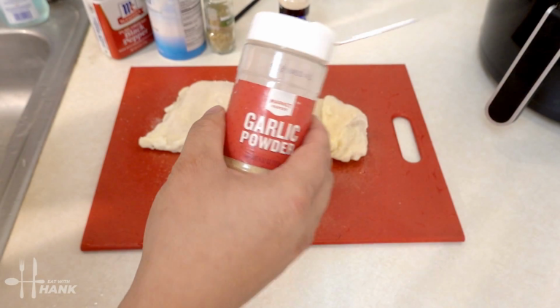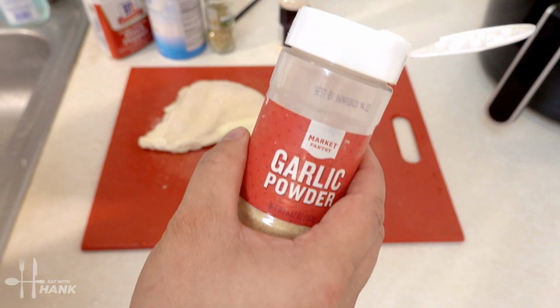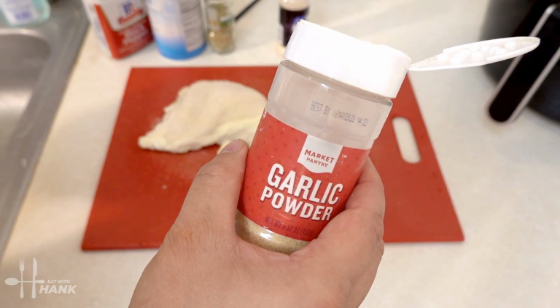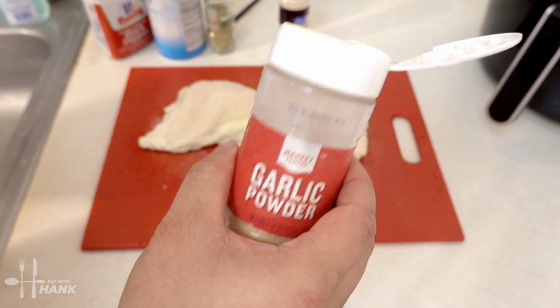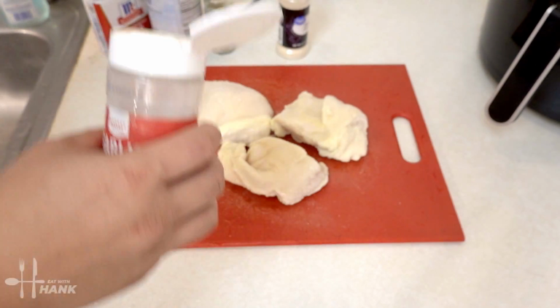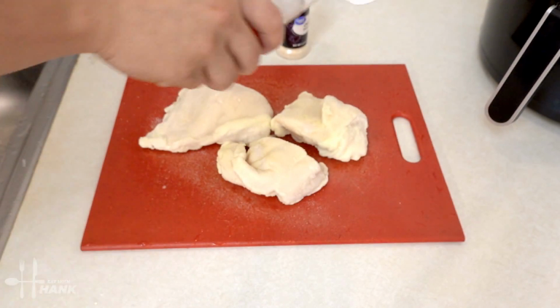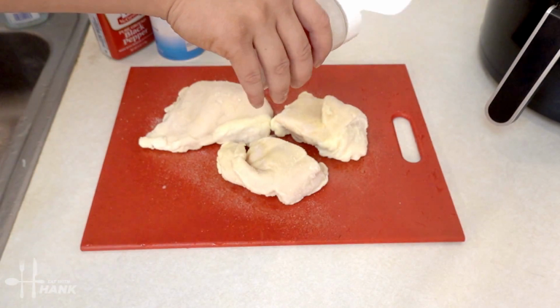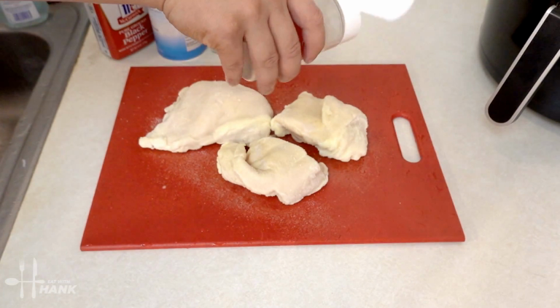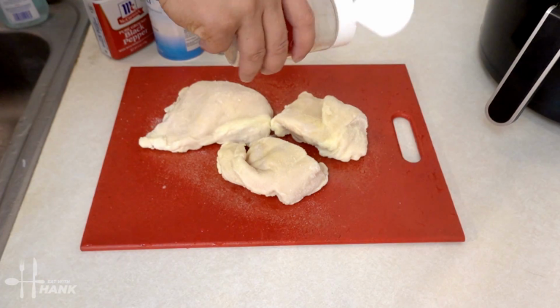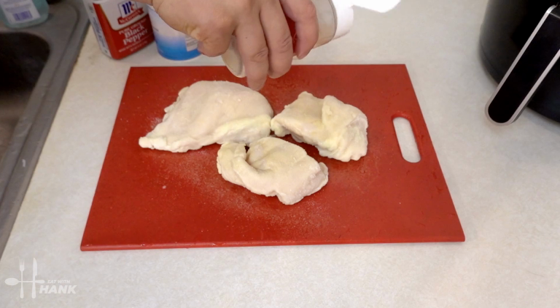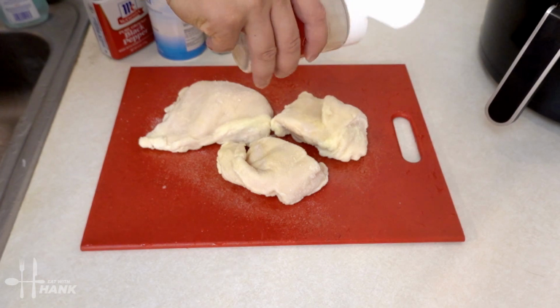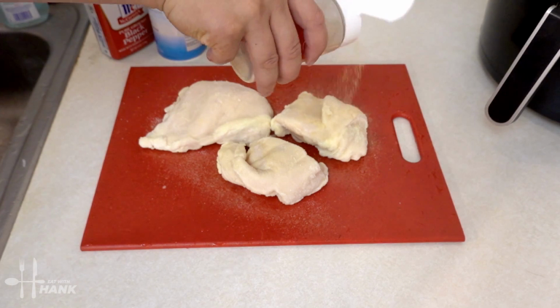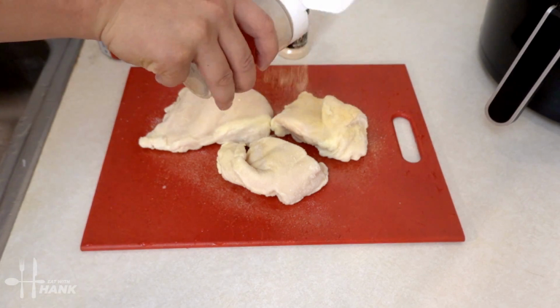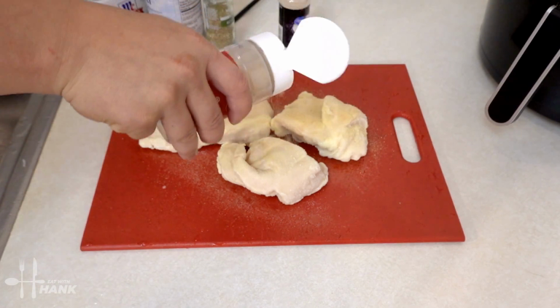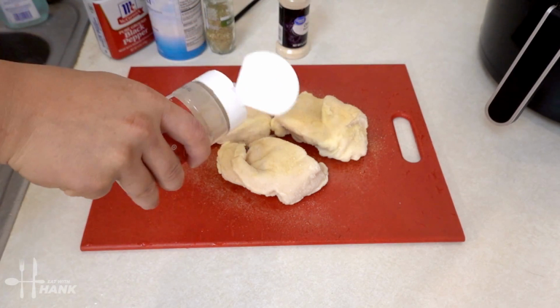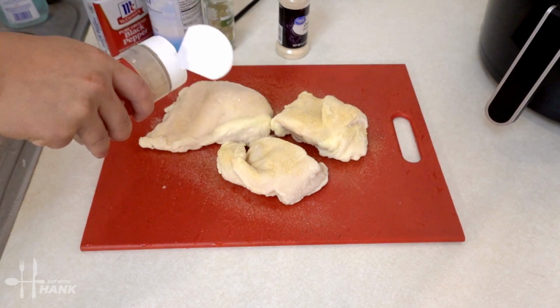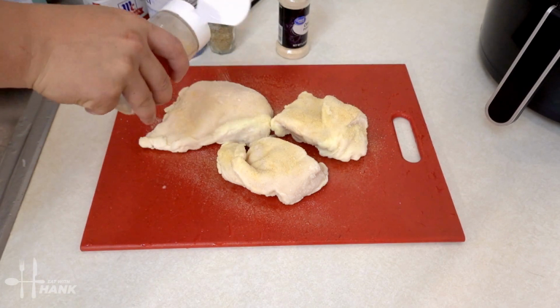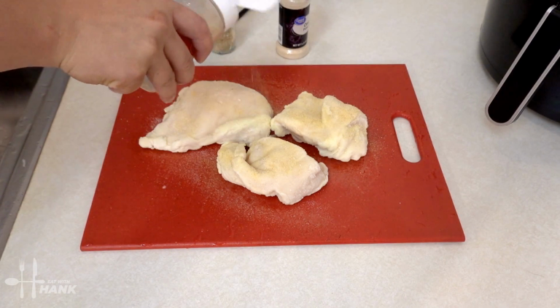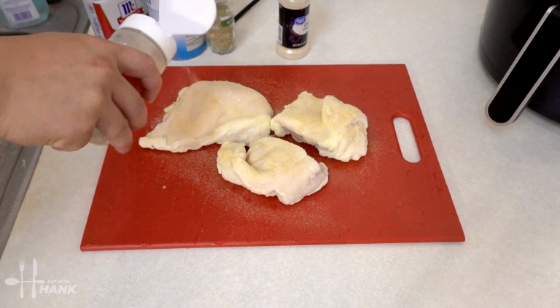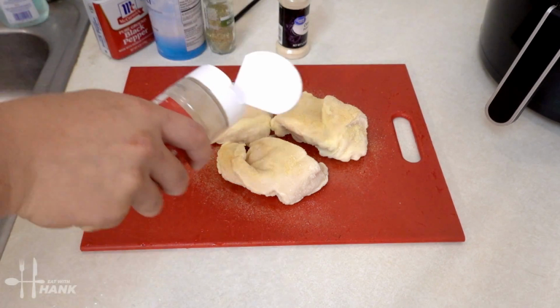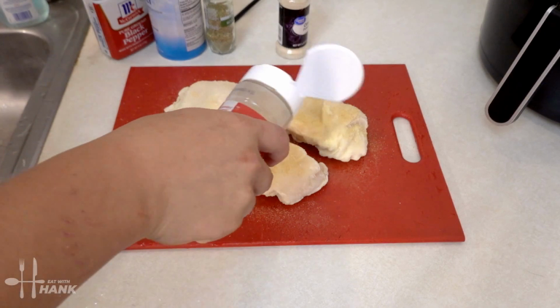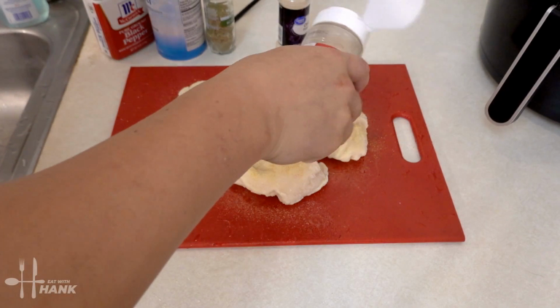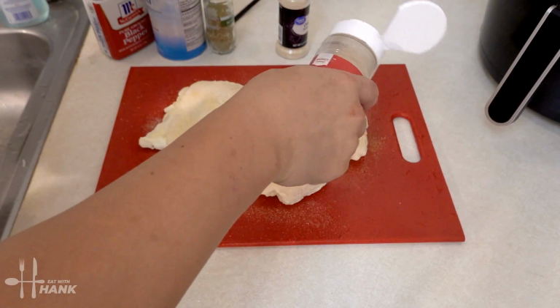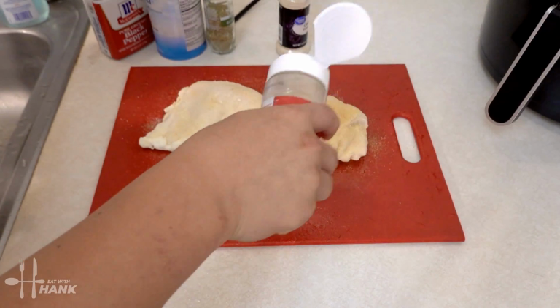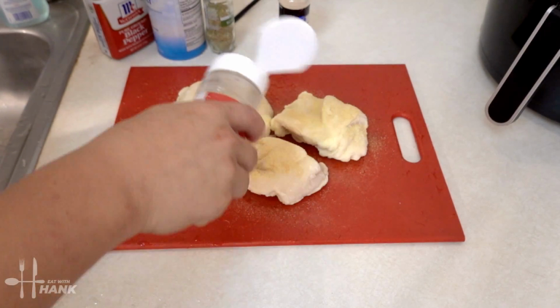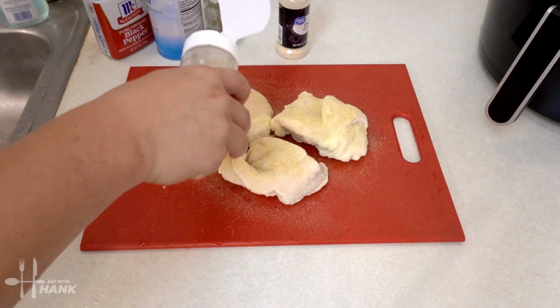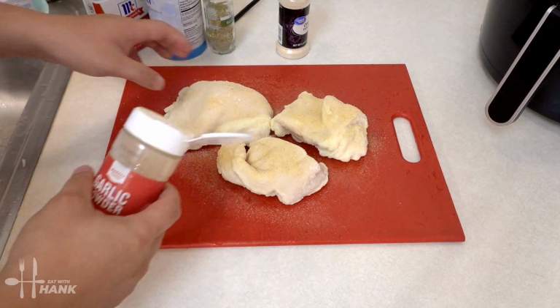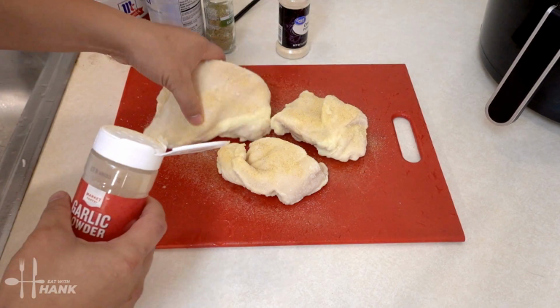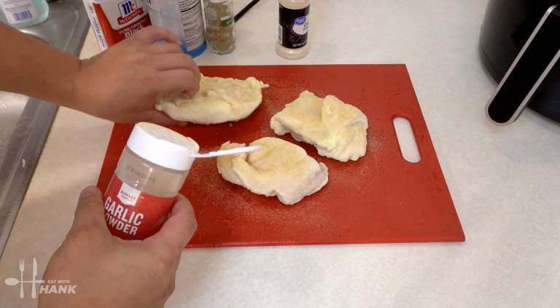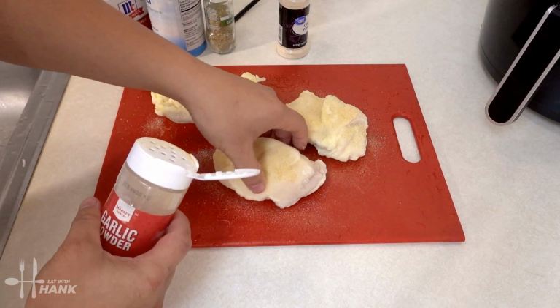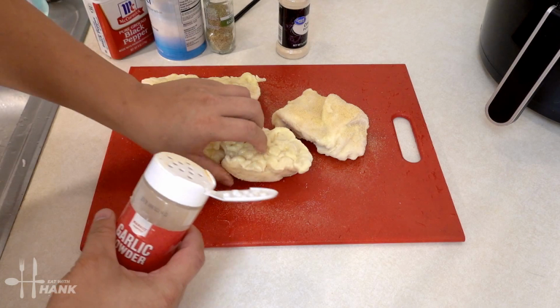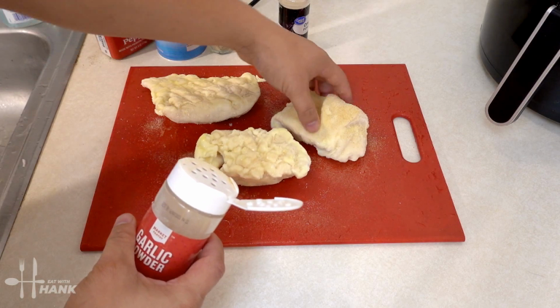We're going to add some garlic powder. You can be generous with the garlic powder. Turn it over and do the same thing again.